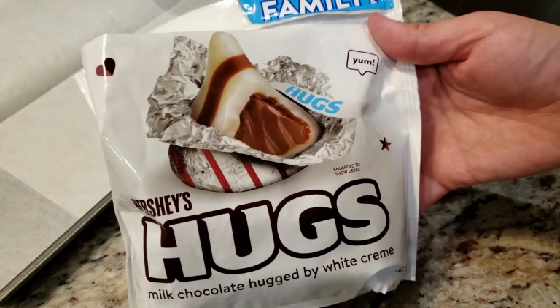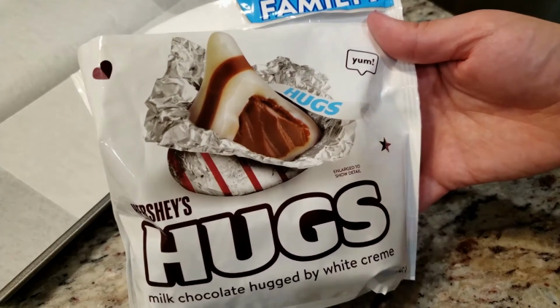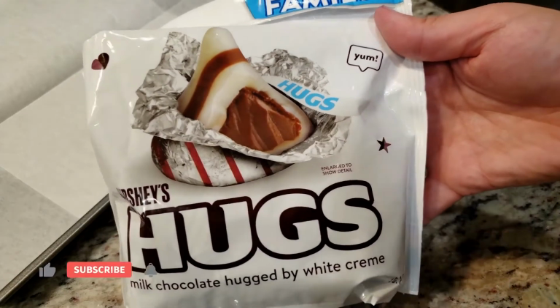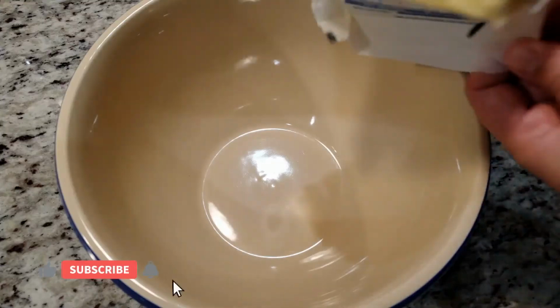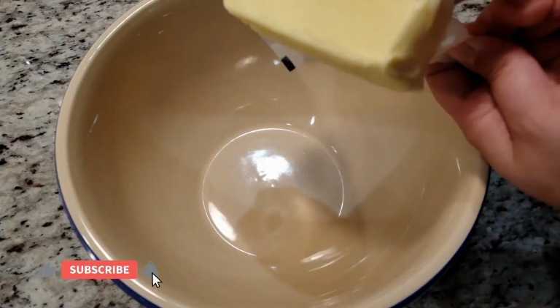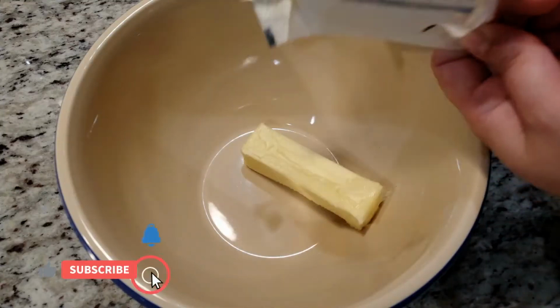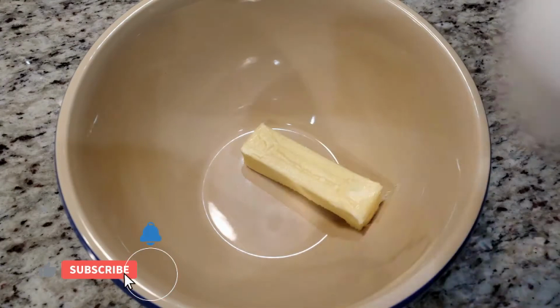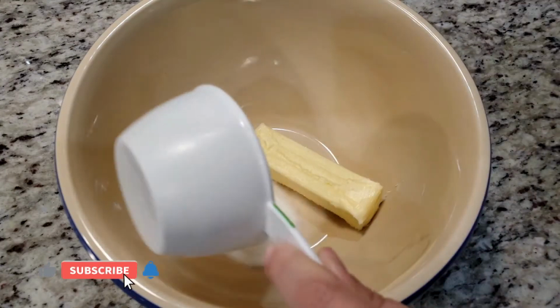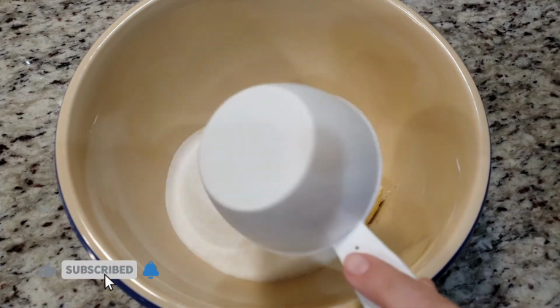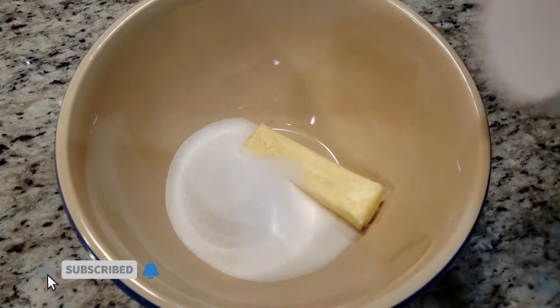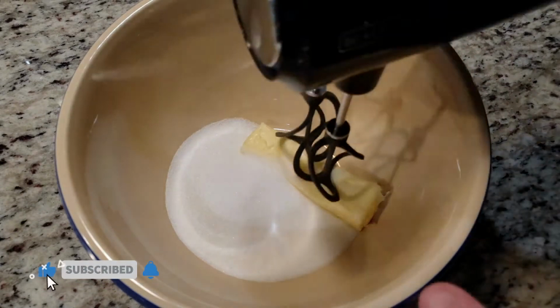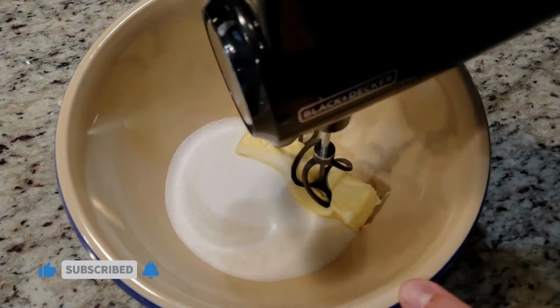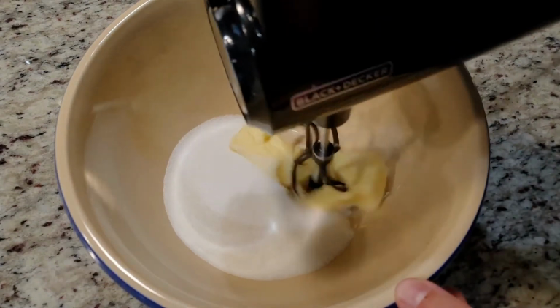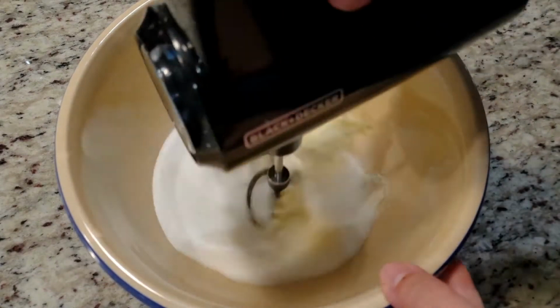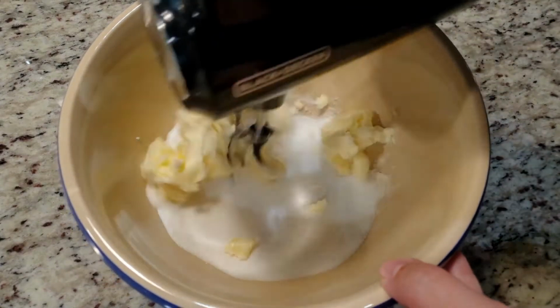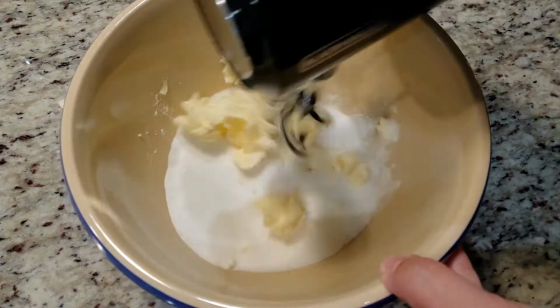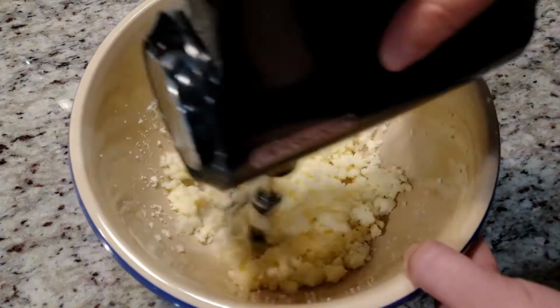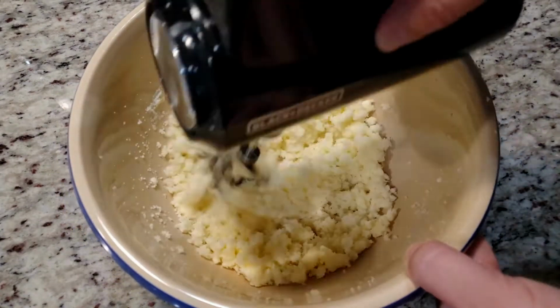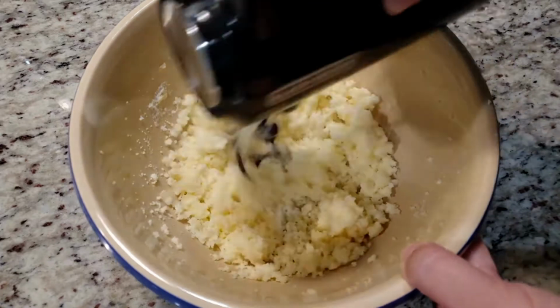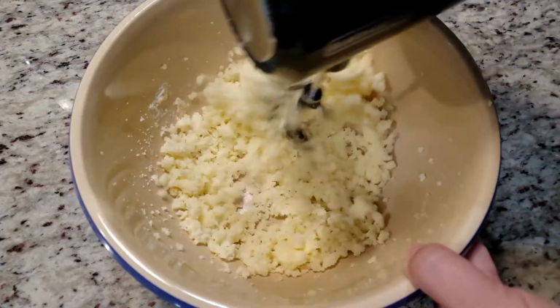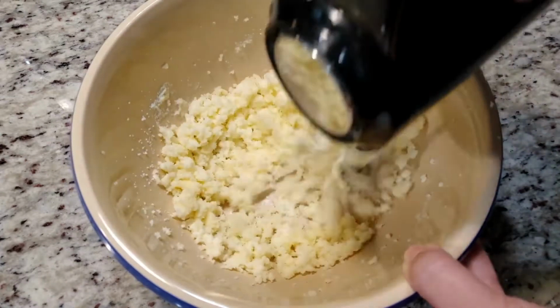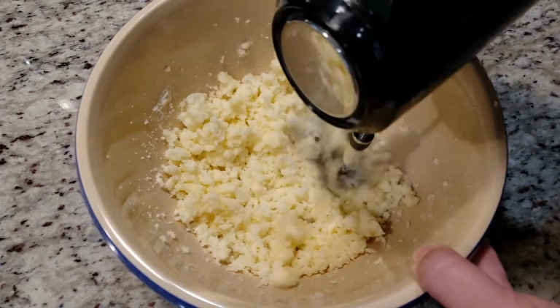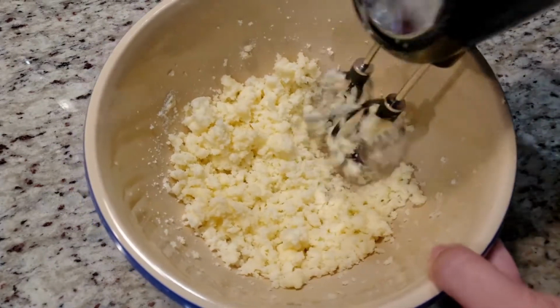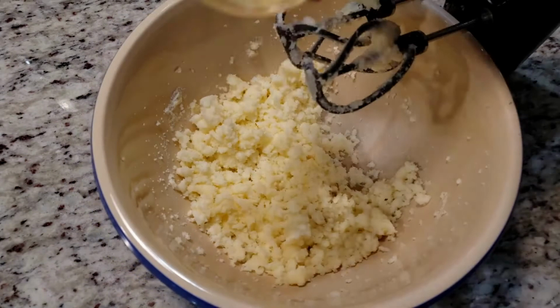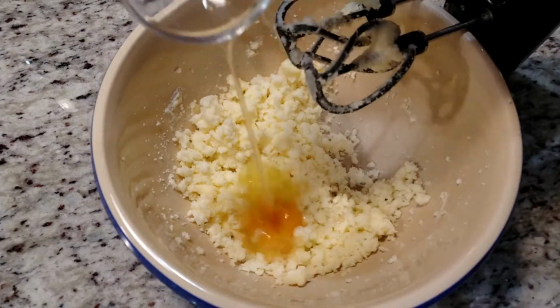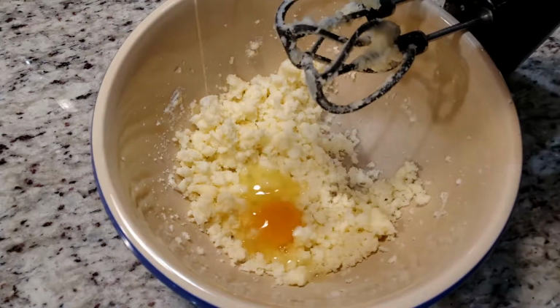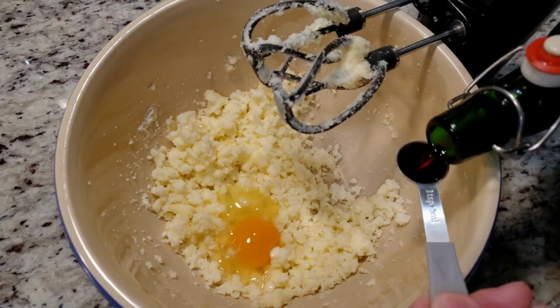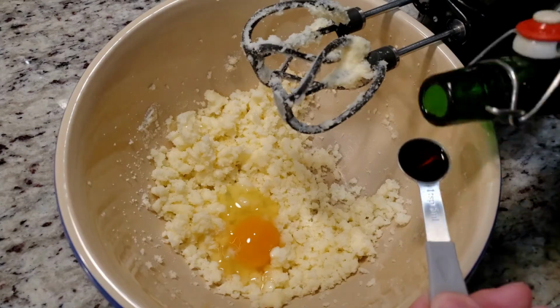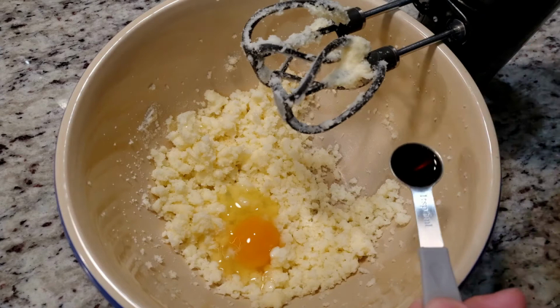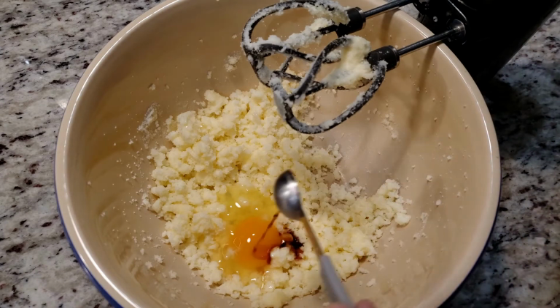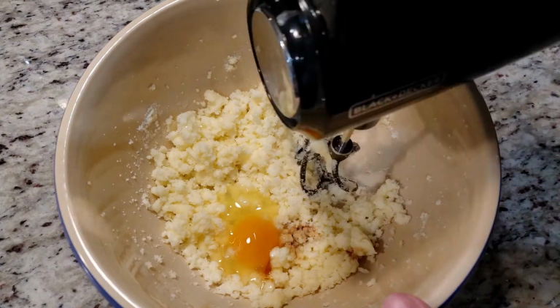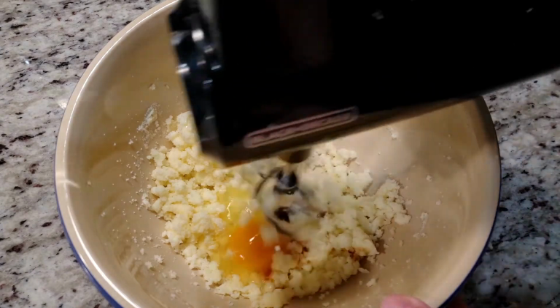Let's get started. We need half a cup of softened butter and one cup of sugar — give it a quick spin. There will be an ingredients list posted on the screen towards the end of this video, as well as listed in the description box below. Toss in one egg and one teaspoon of vanilla extract, and mix, mix, mix.